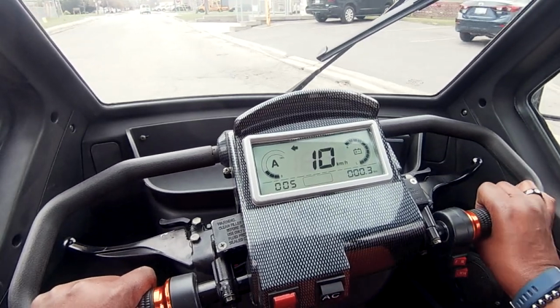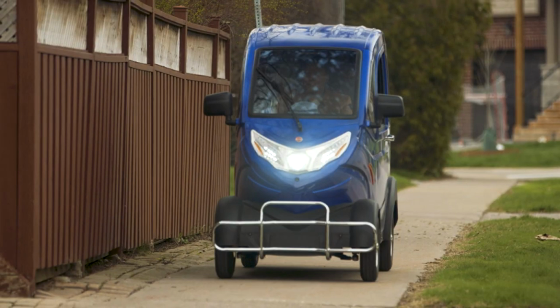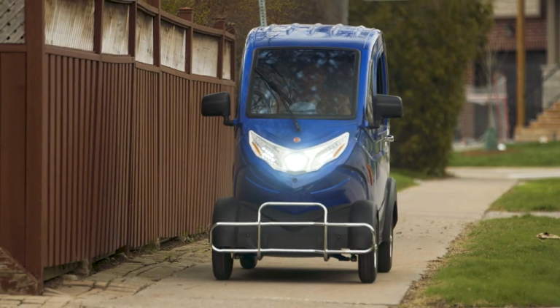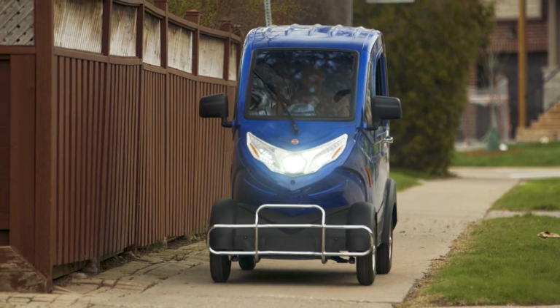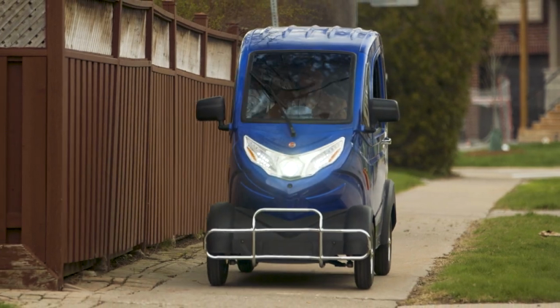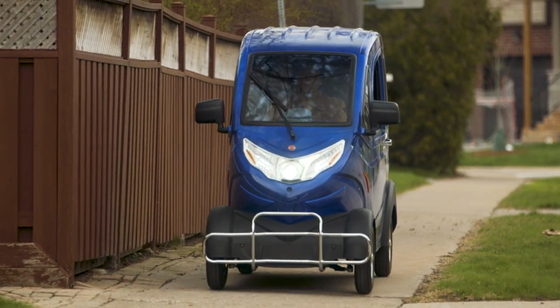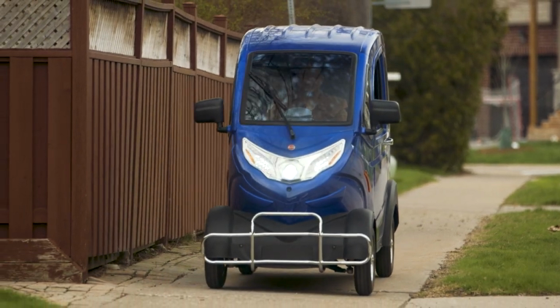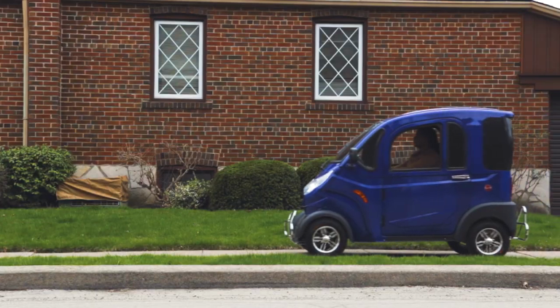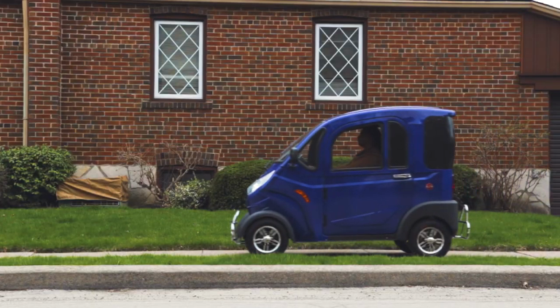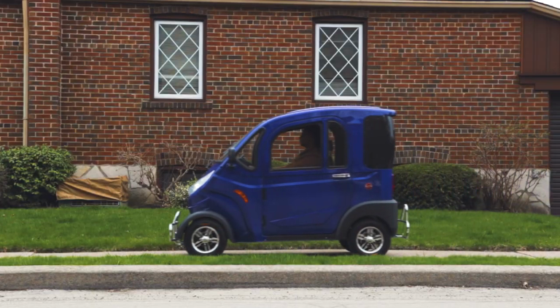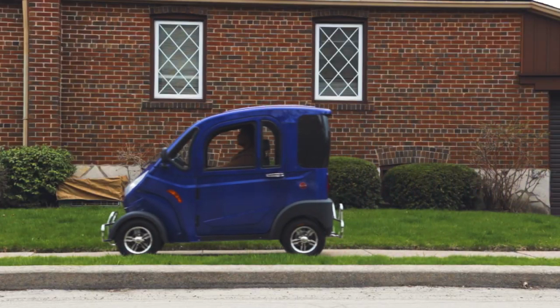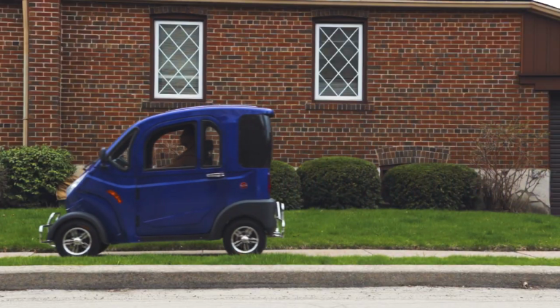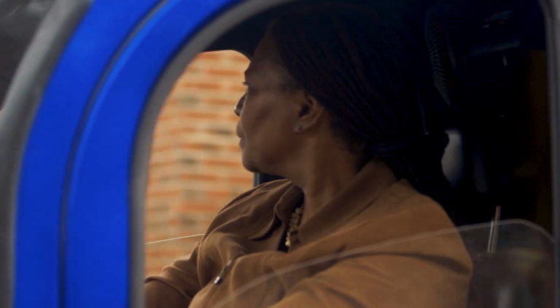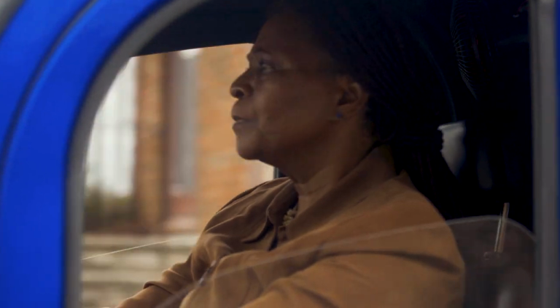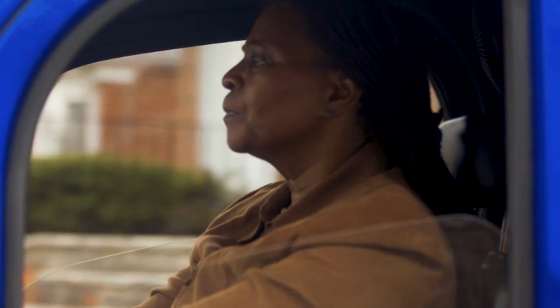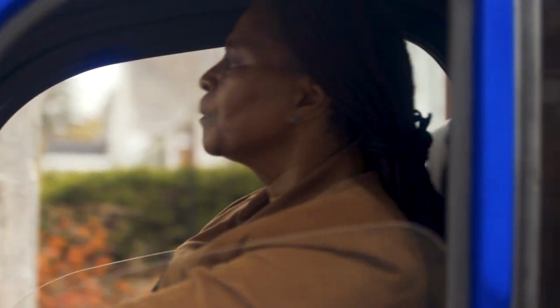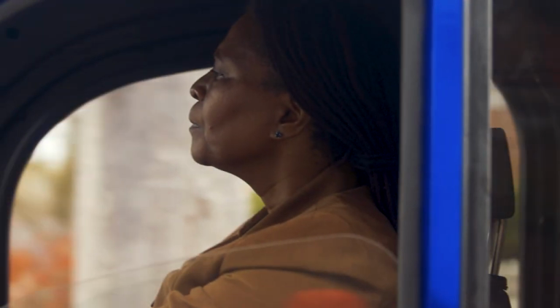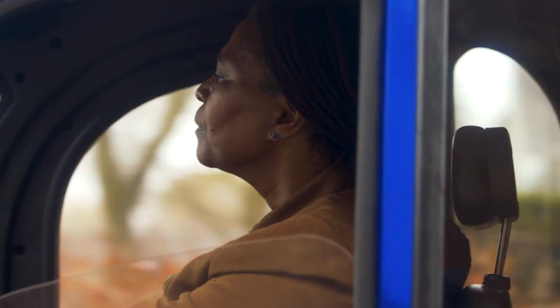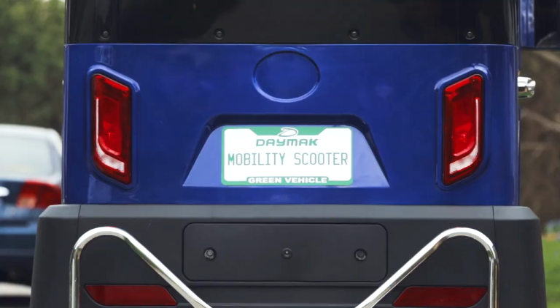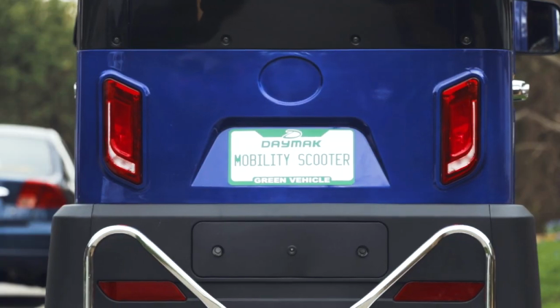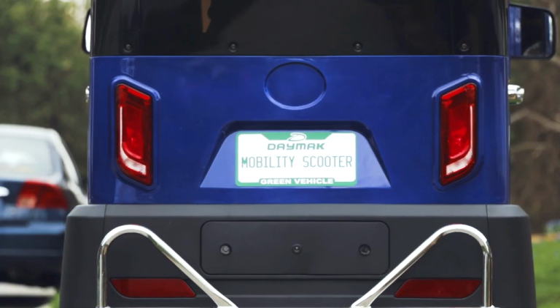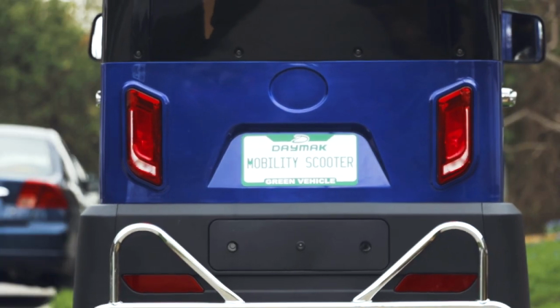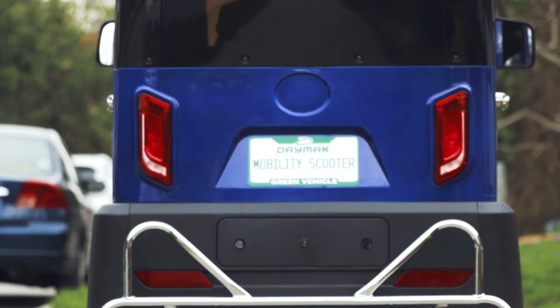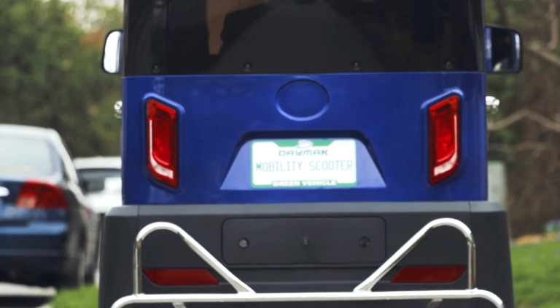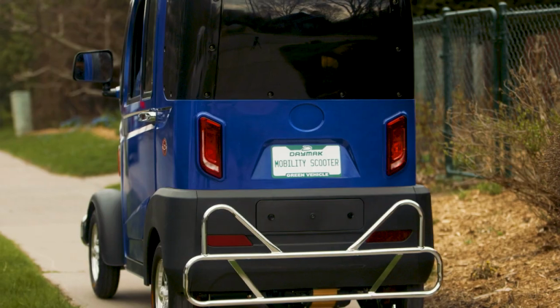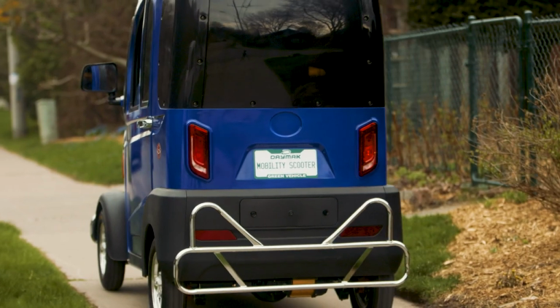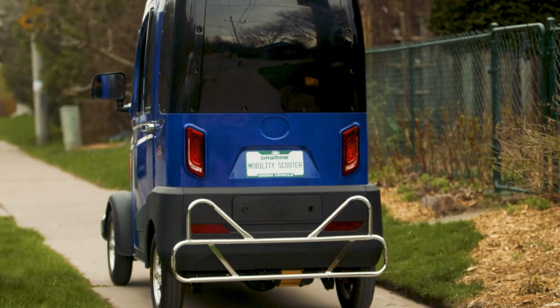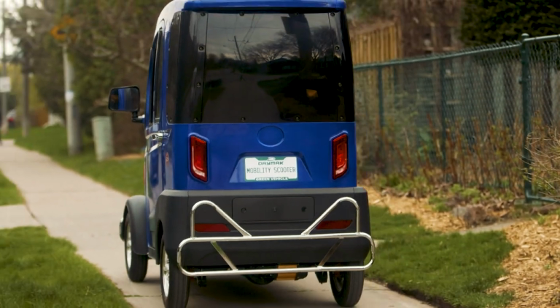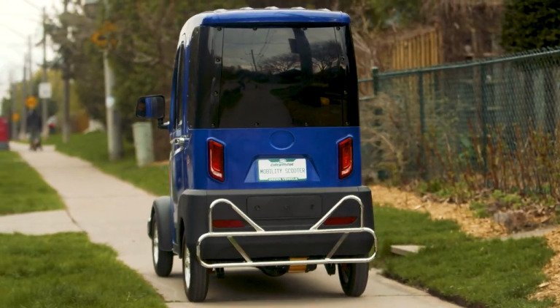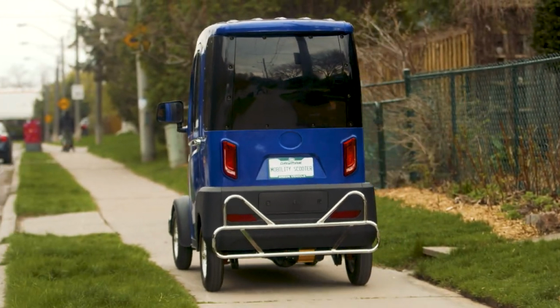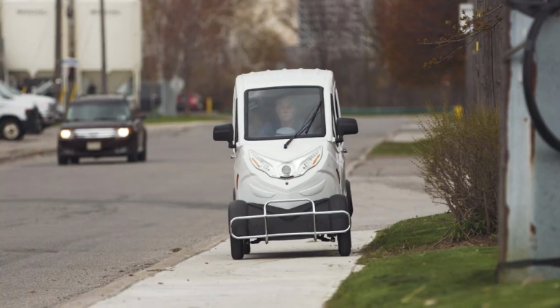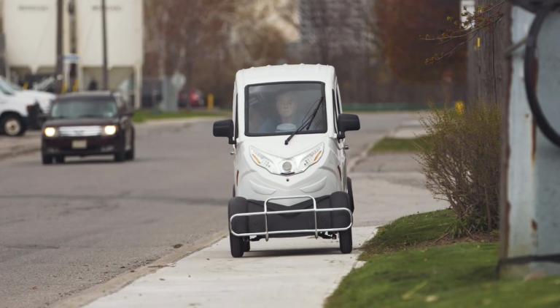With a range of up to 60 kilometers, the Boomer Buggy X is perfect for the inner city commute. It comes with standard safety features including lockable doors and seatbelts.